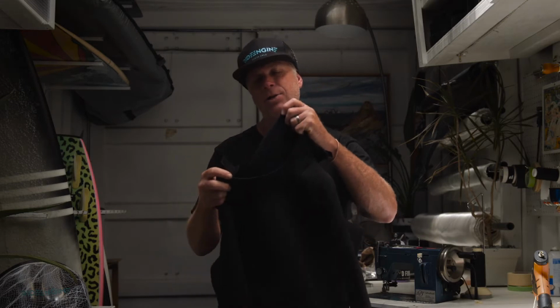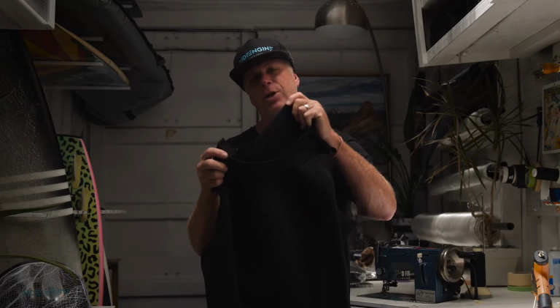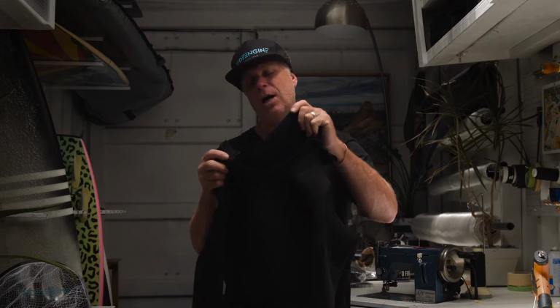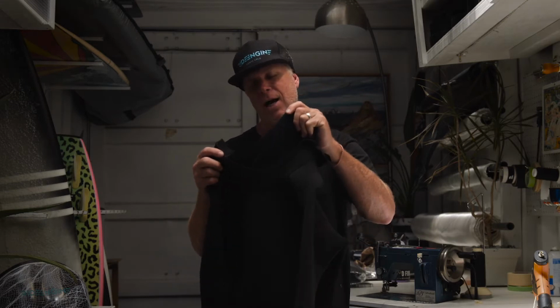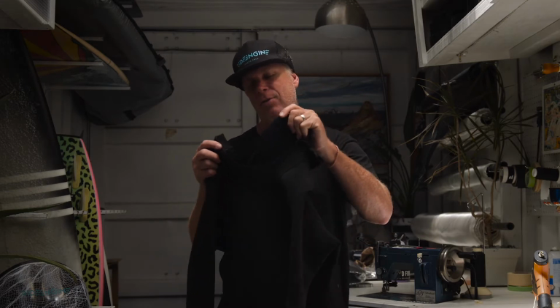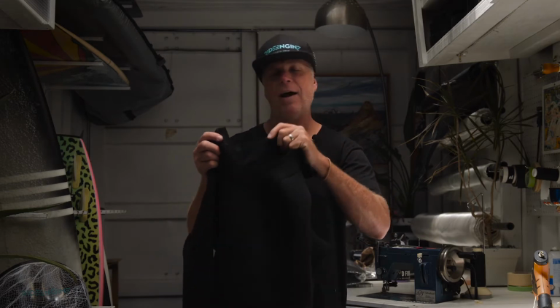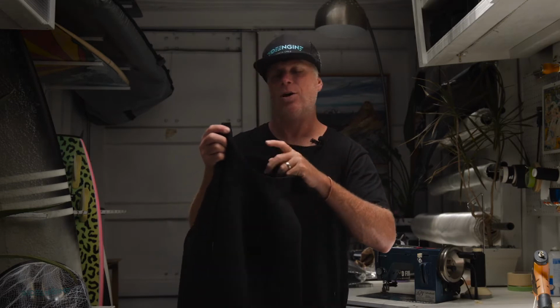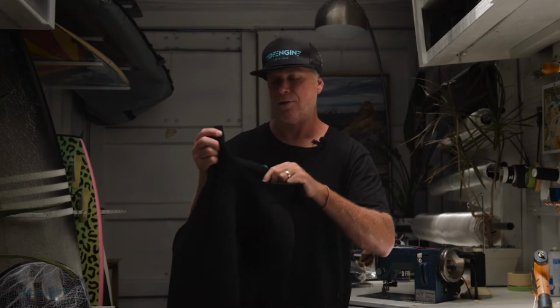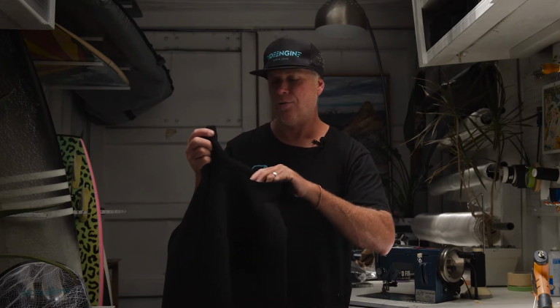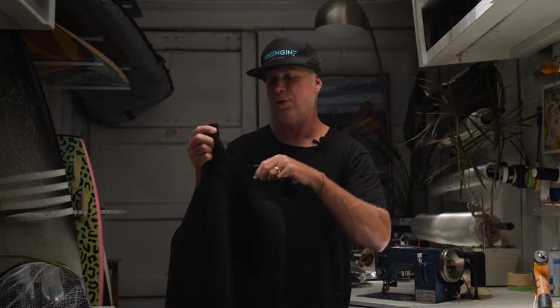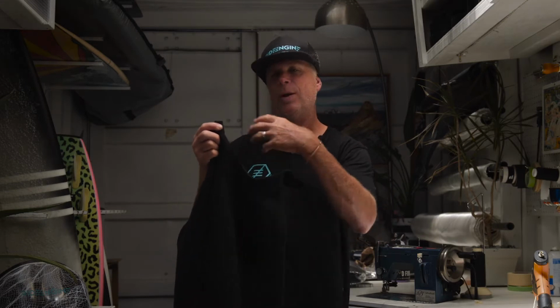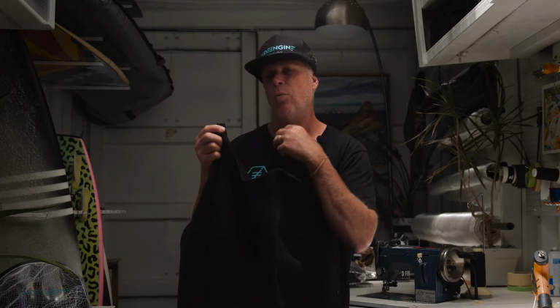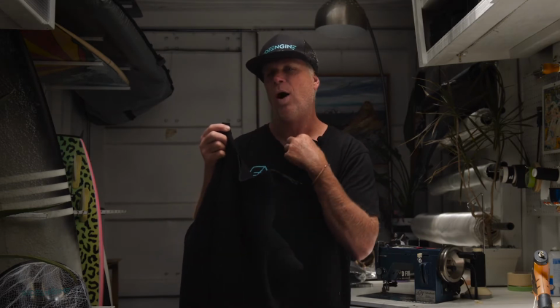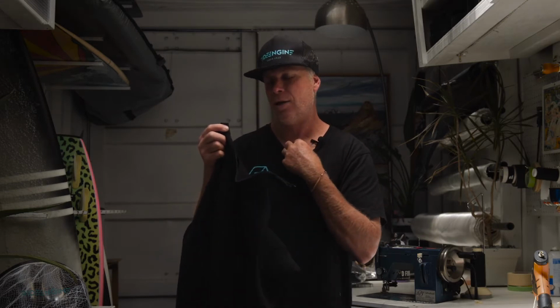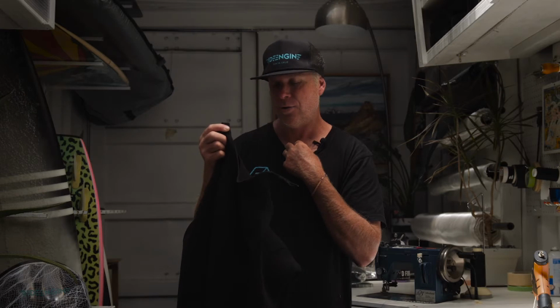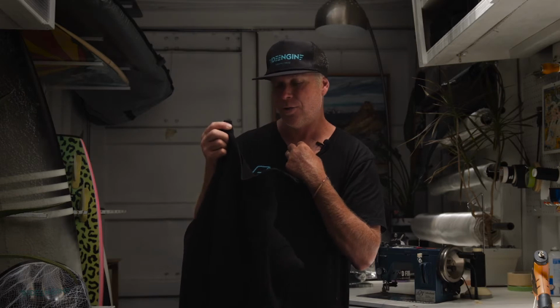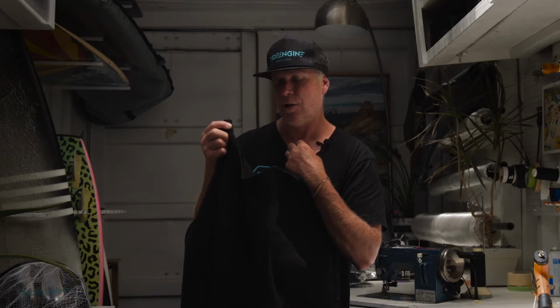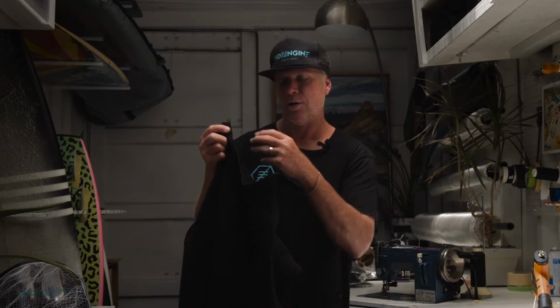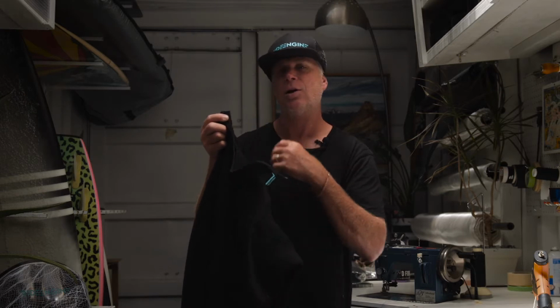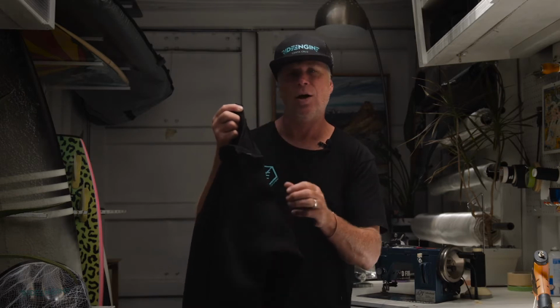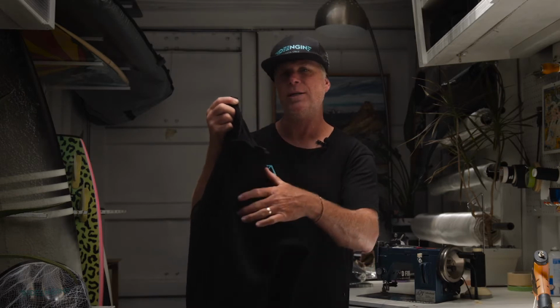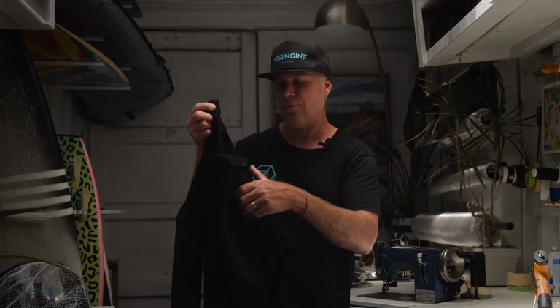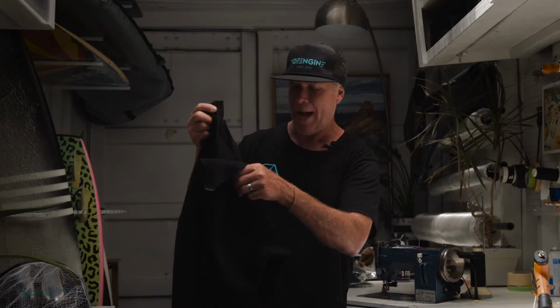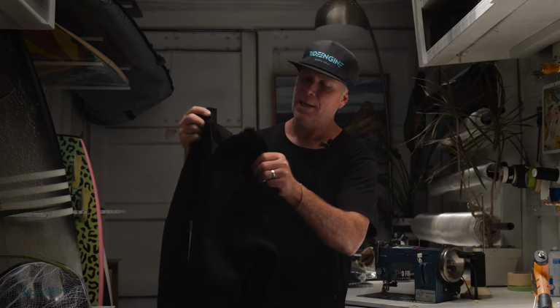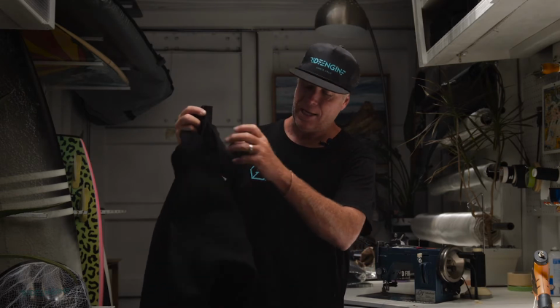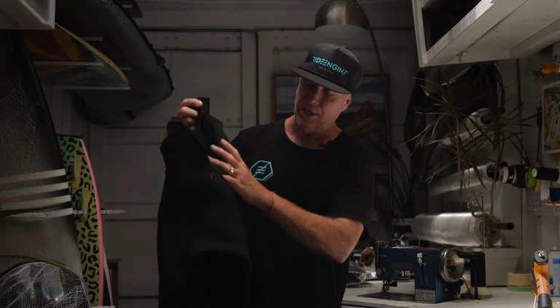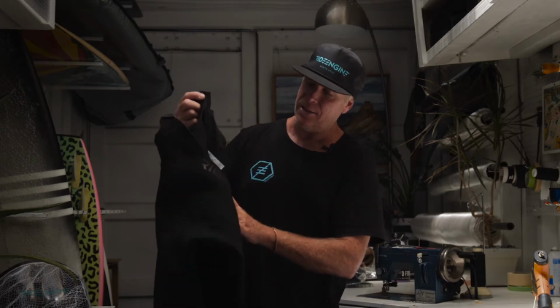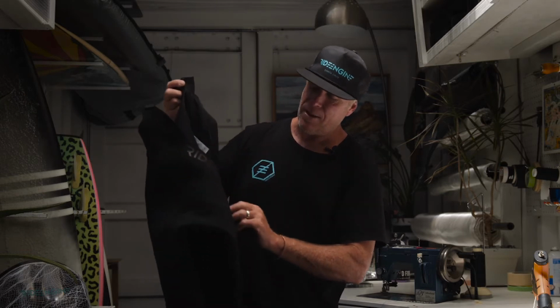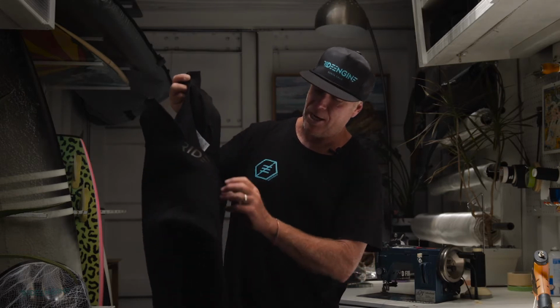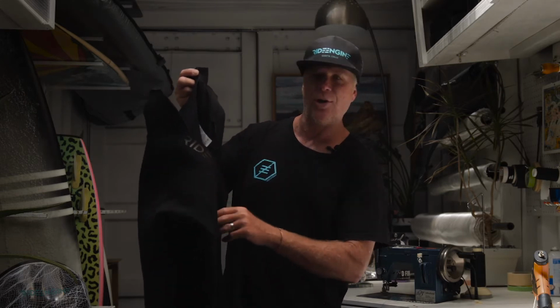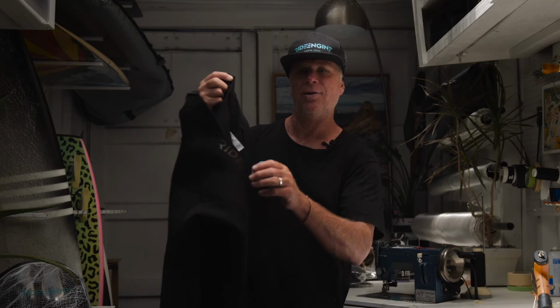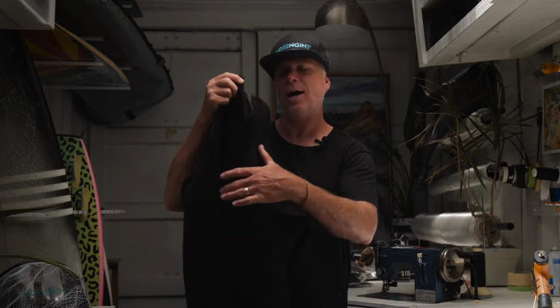So when you duck dive or have a hard crash and you get a bit of water that goes in through the collar, it's not going to run all the way down through your back. It's actually going to hit this membrane and drain out the sides.